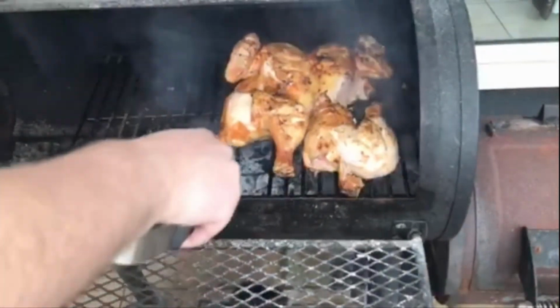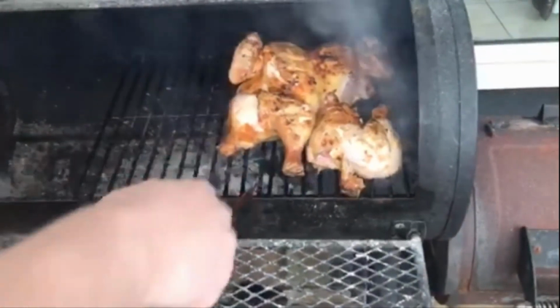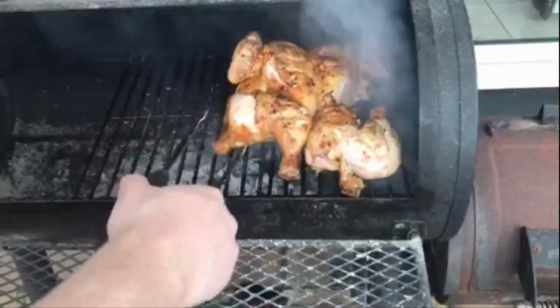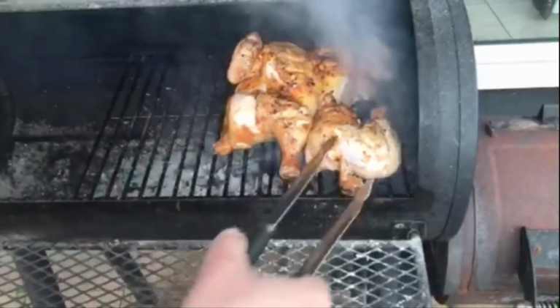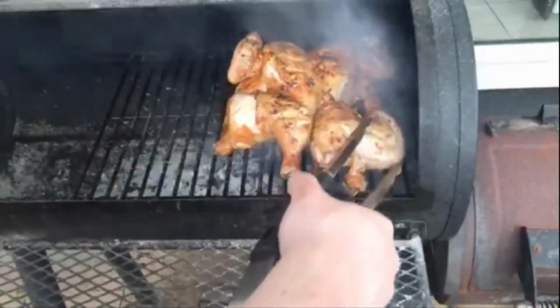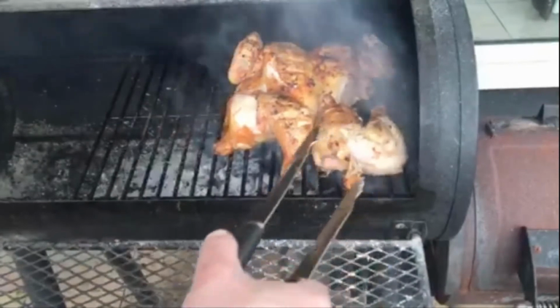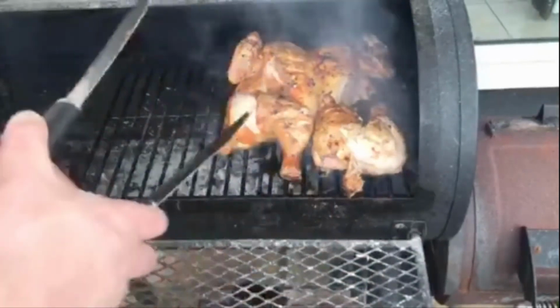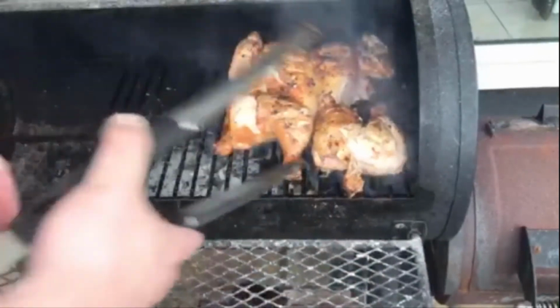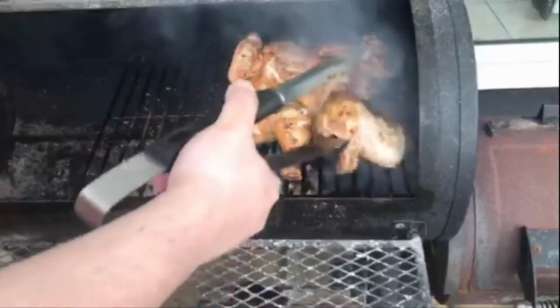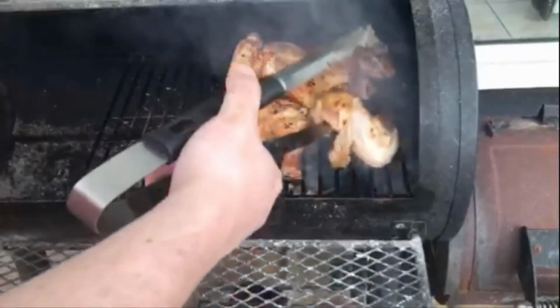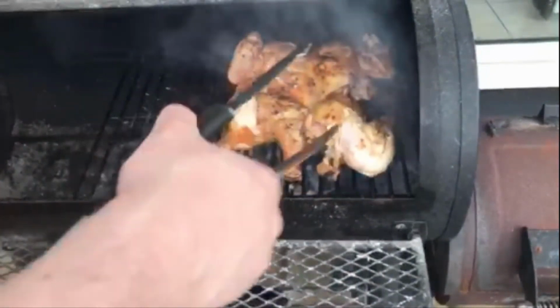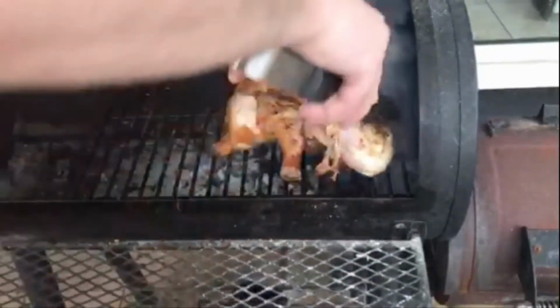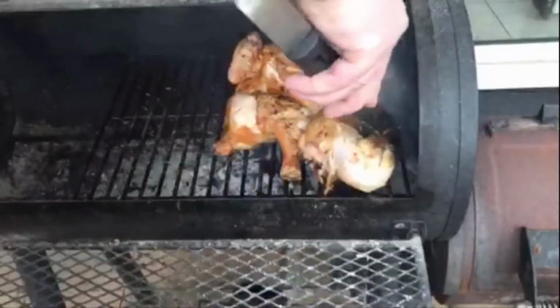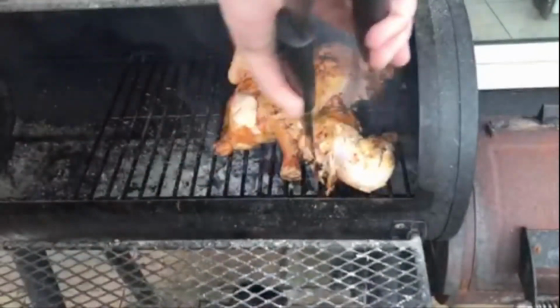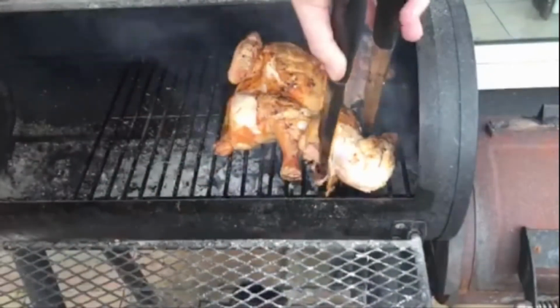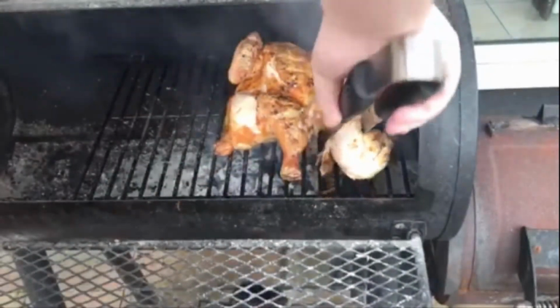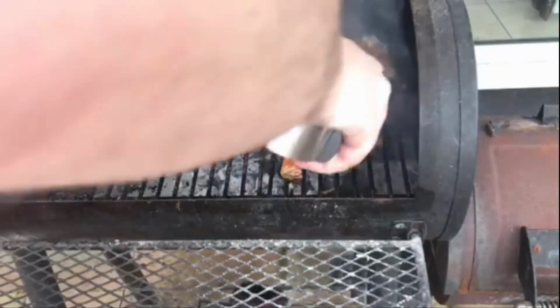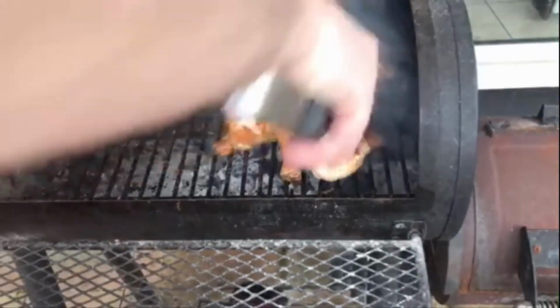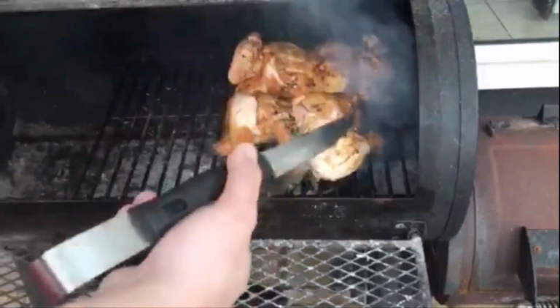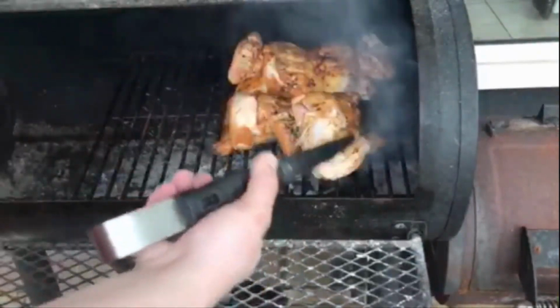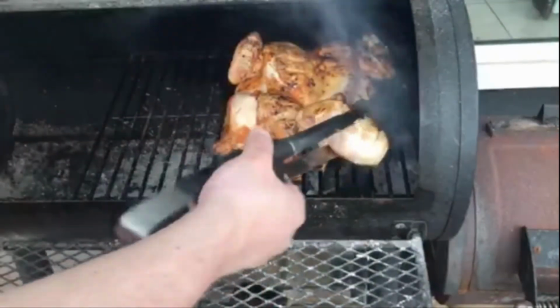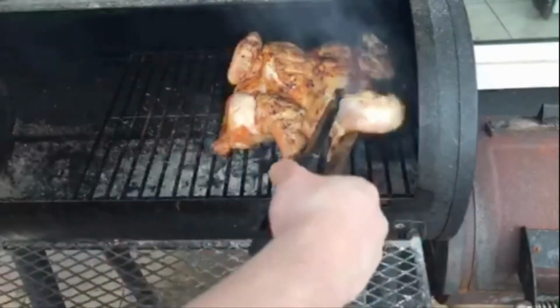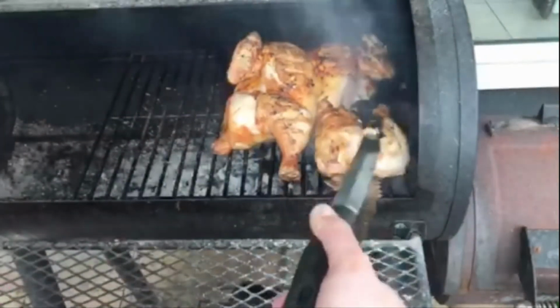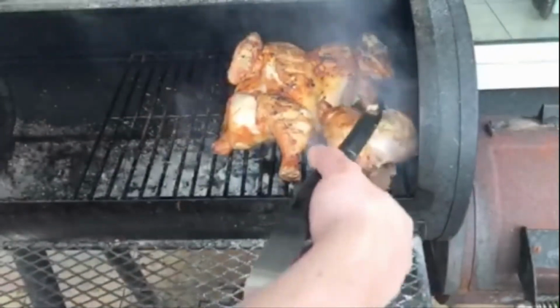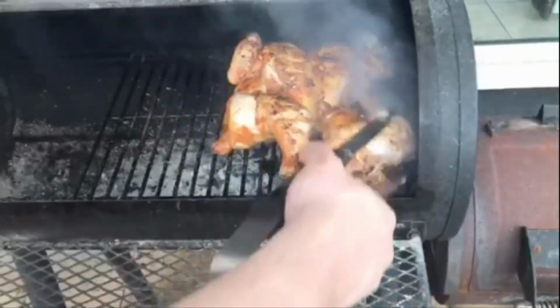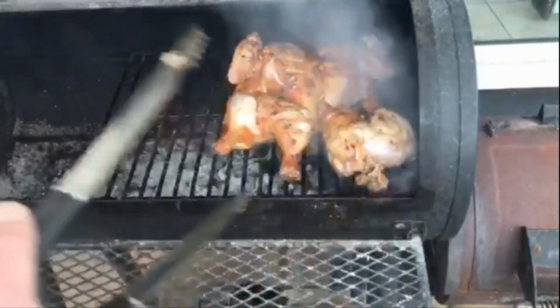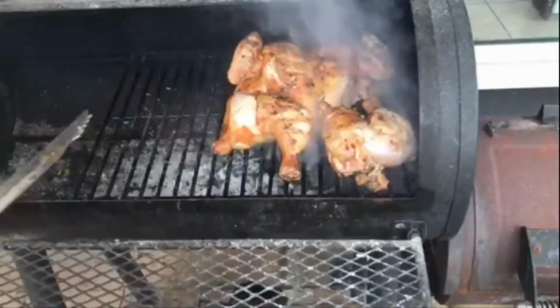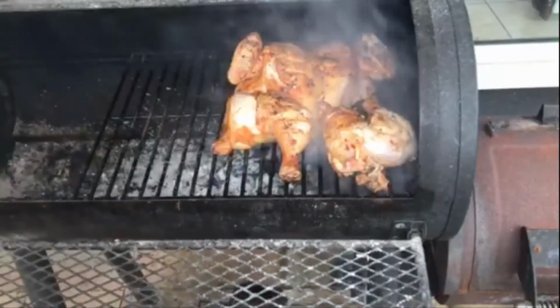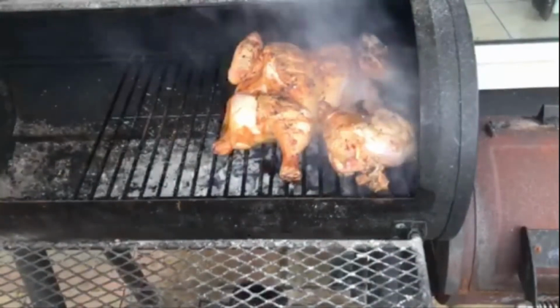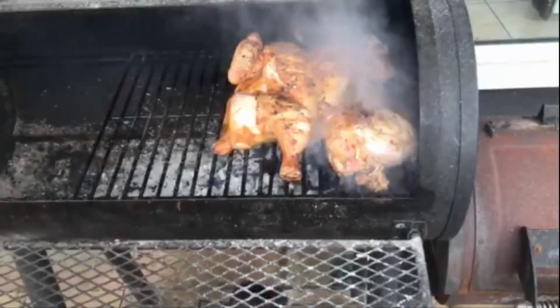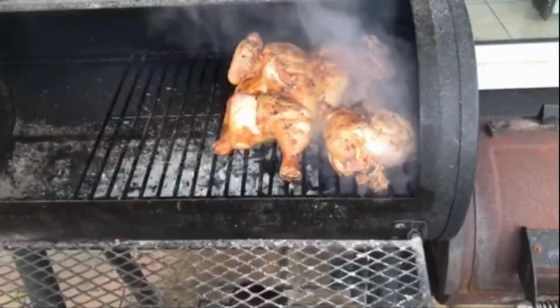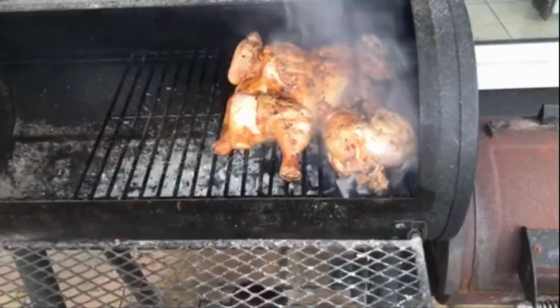It's coming apart a little — she's actually coming apart there but that's okay, it's coming along nicely anyway.